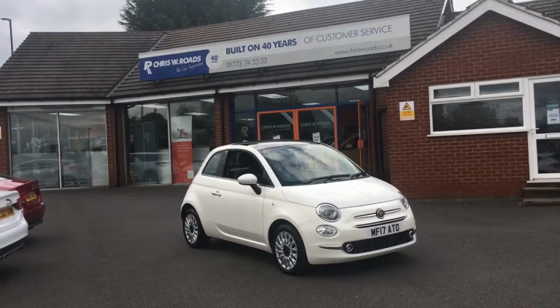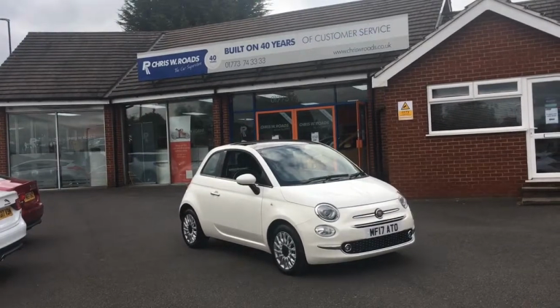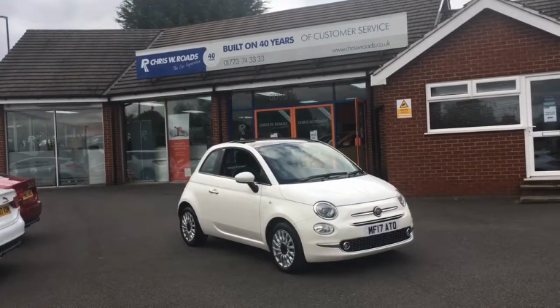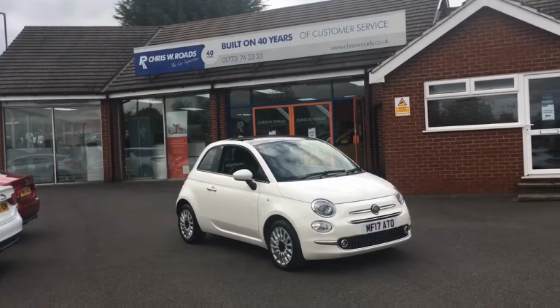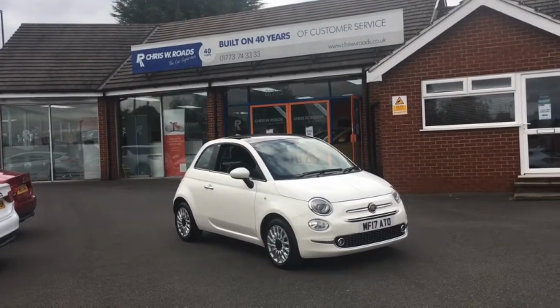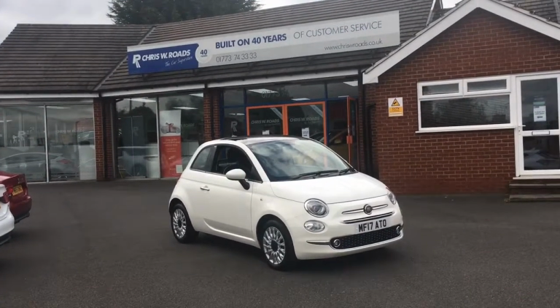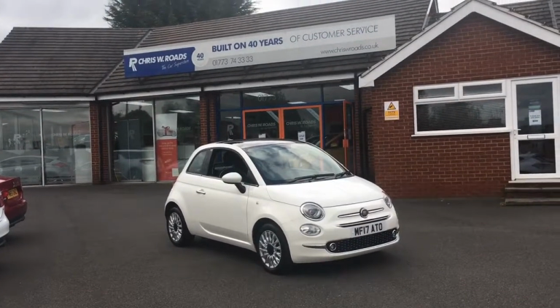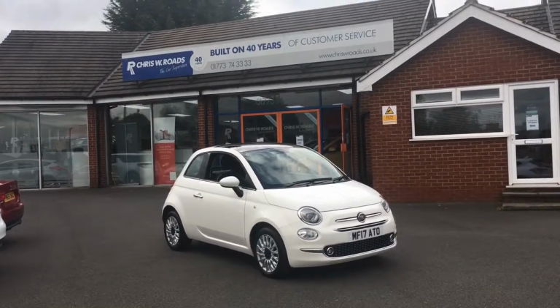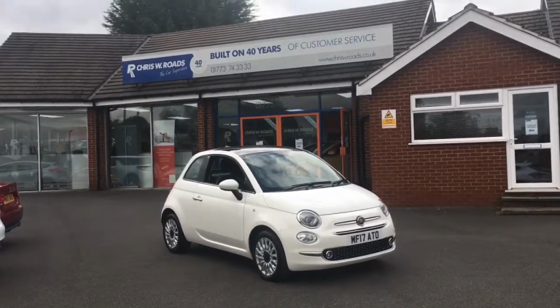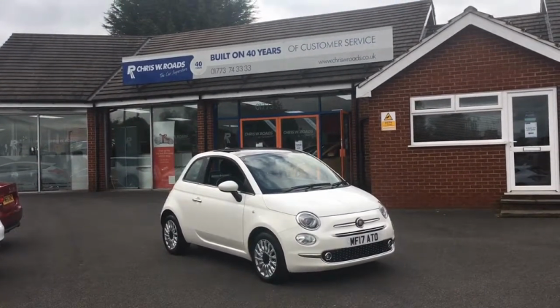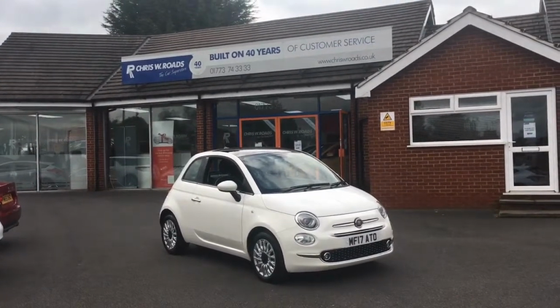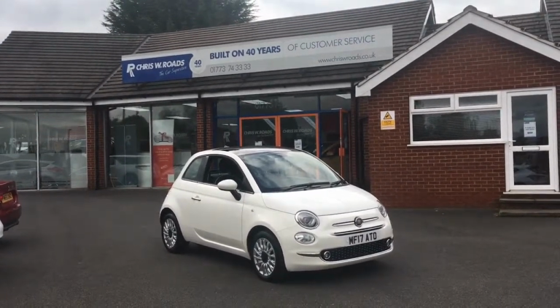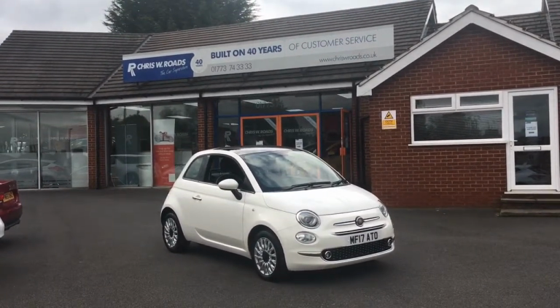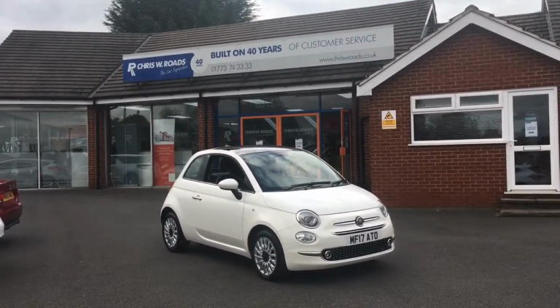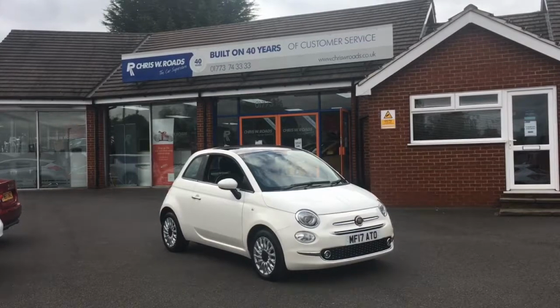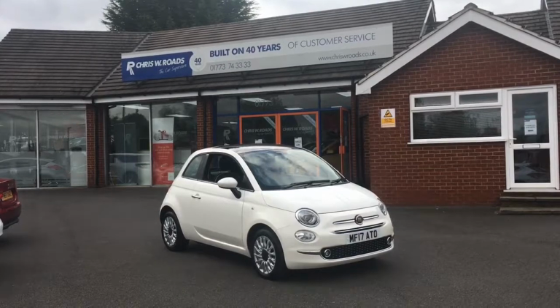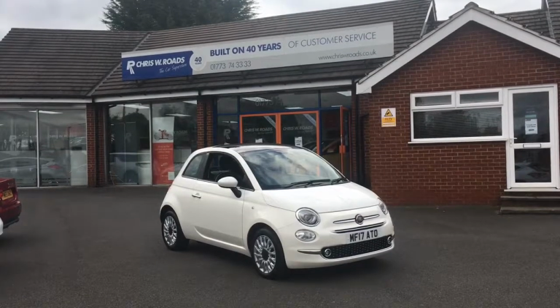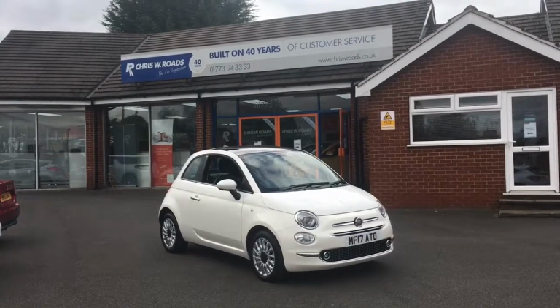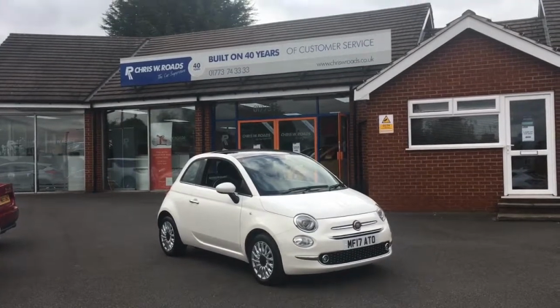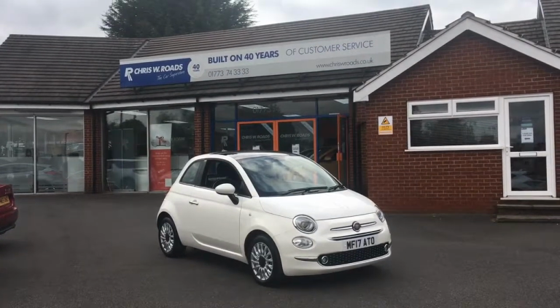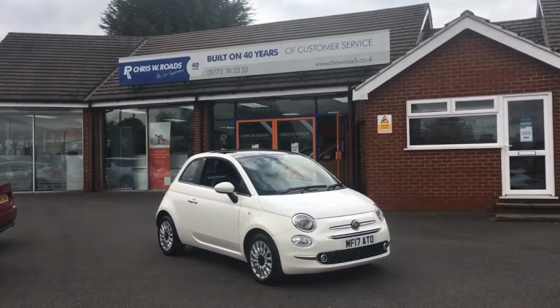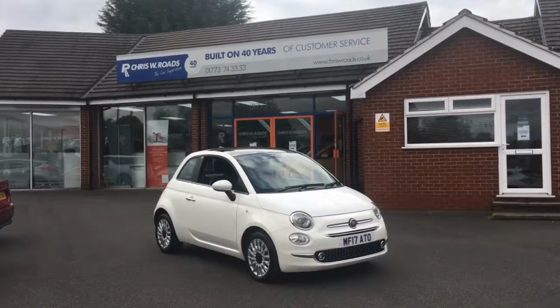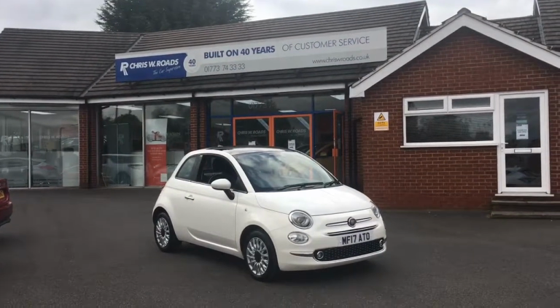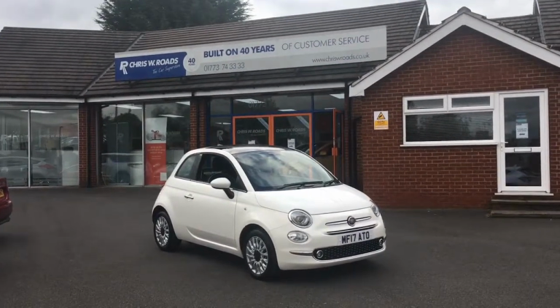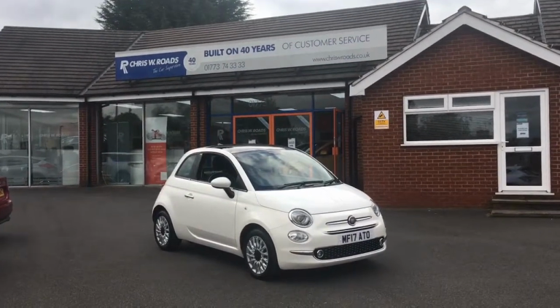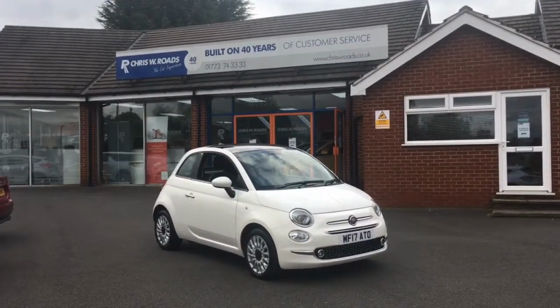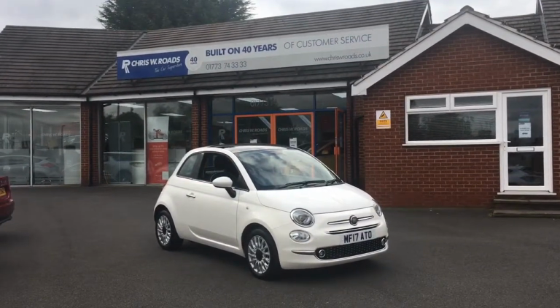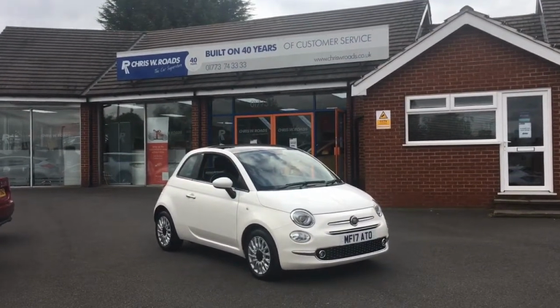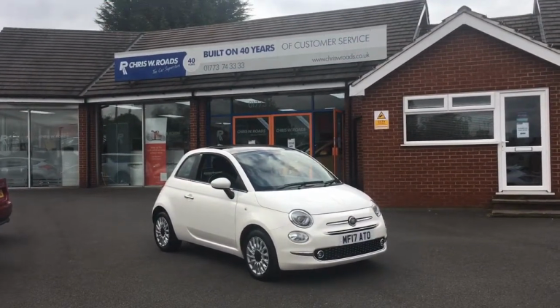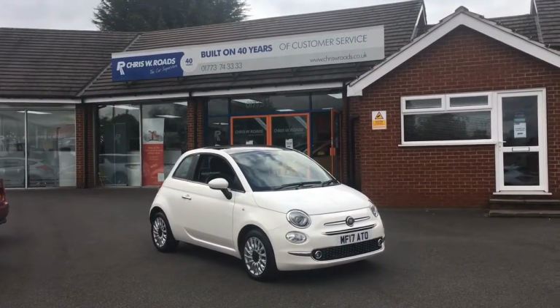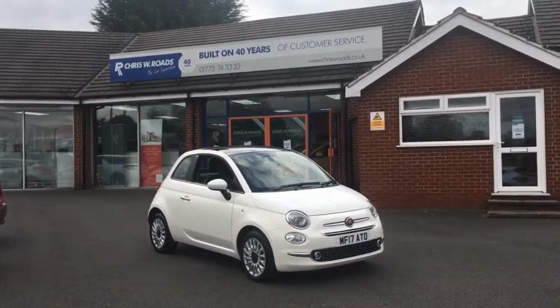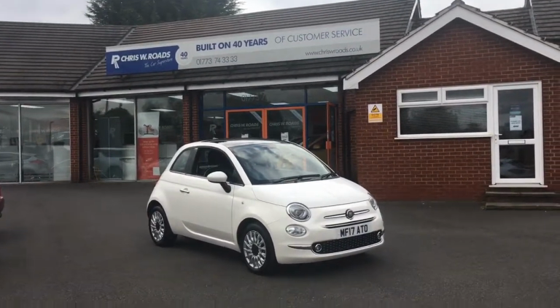Hello, this is Rob from Chris W. Rhodes. Here we have a Fiat 500 which looks stunning in white. So I'll have a quick walk around the exterior and get on to some of the interior features. Let's get started.